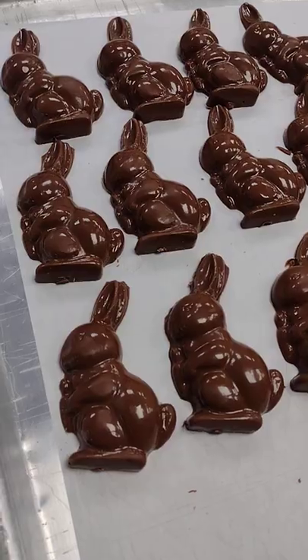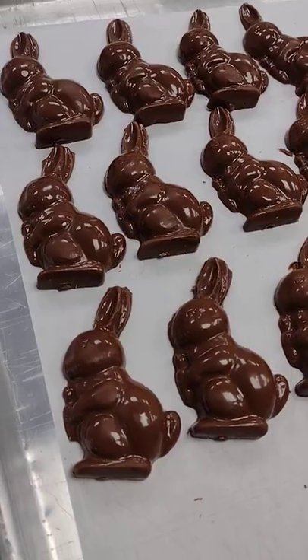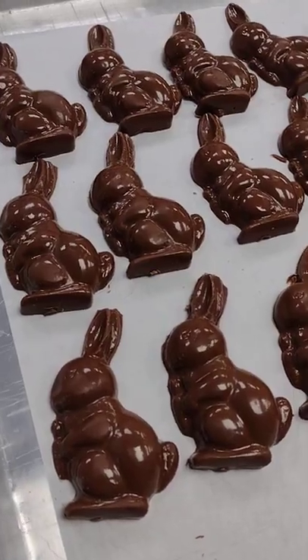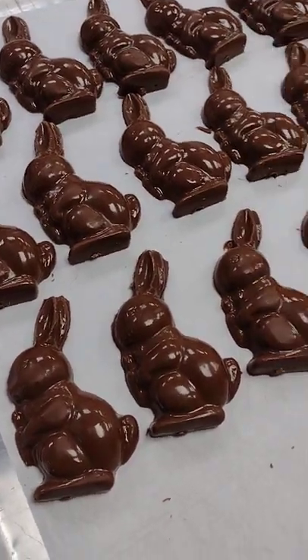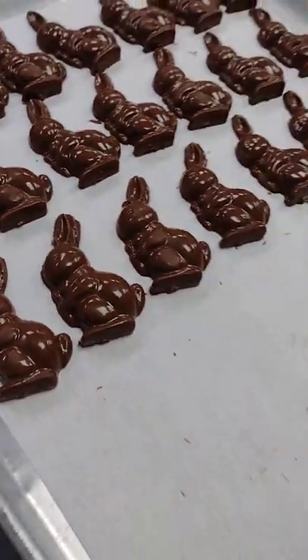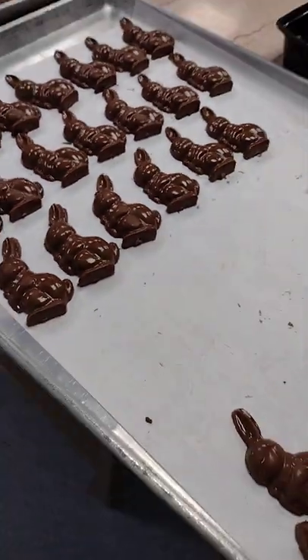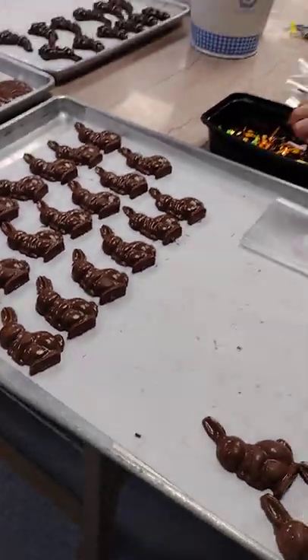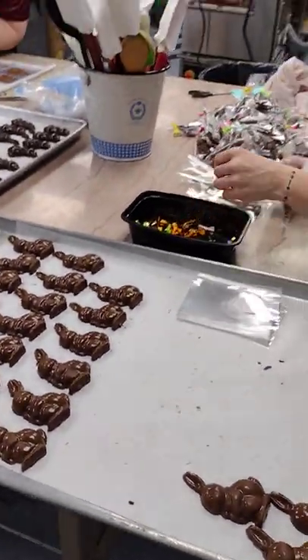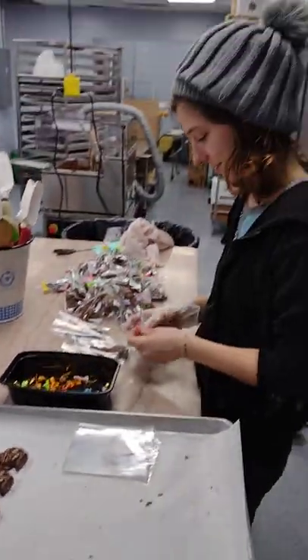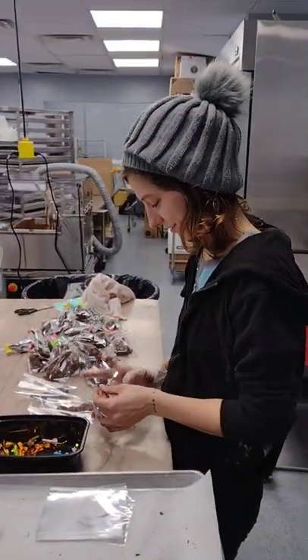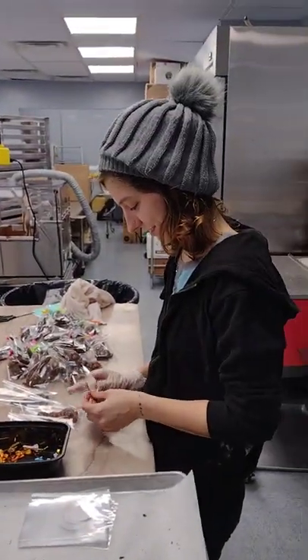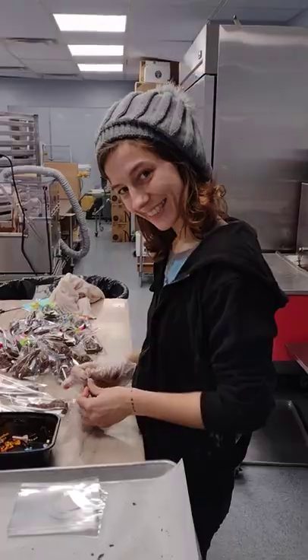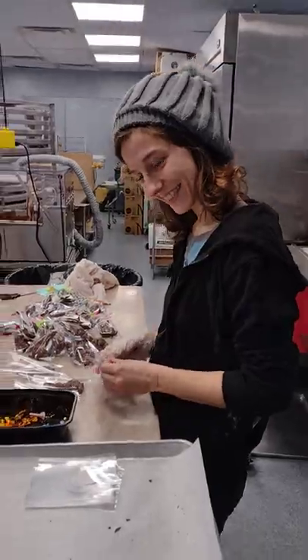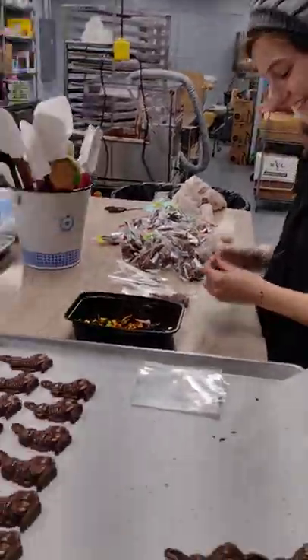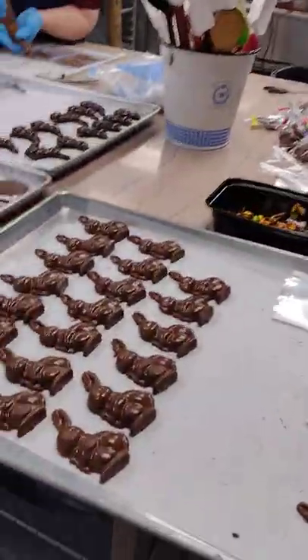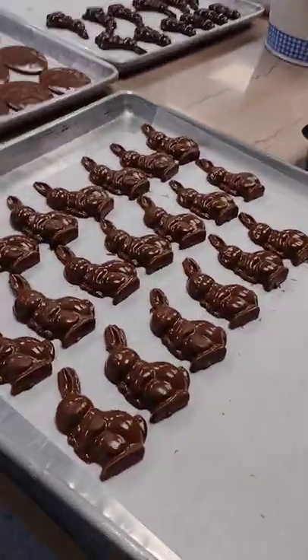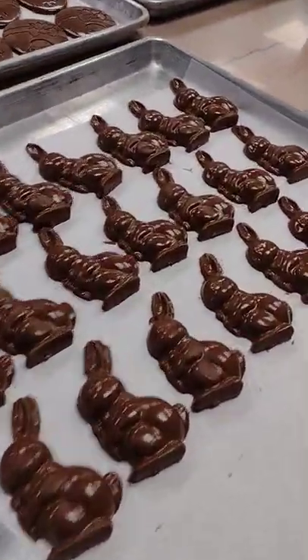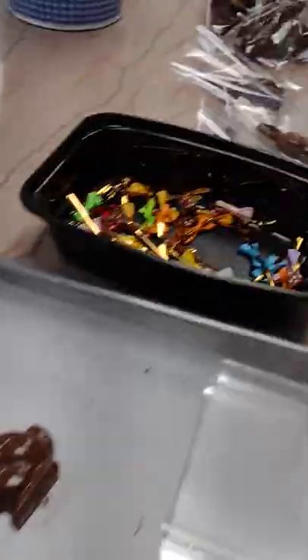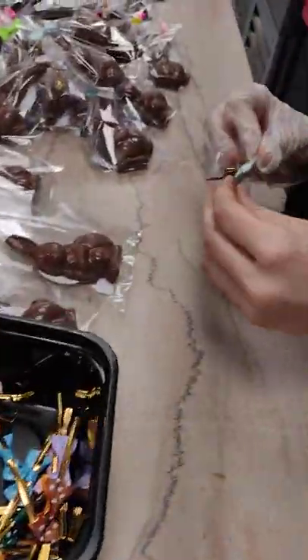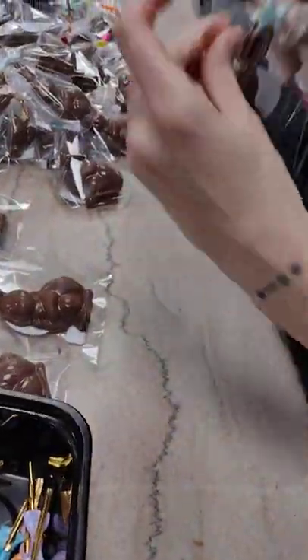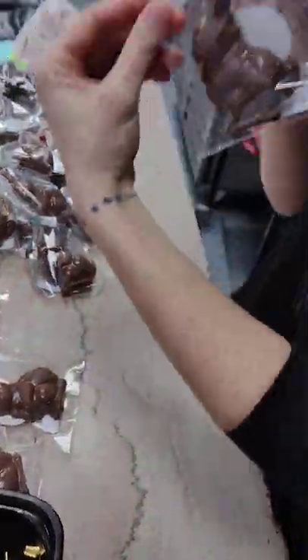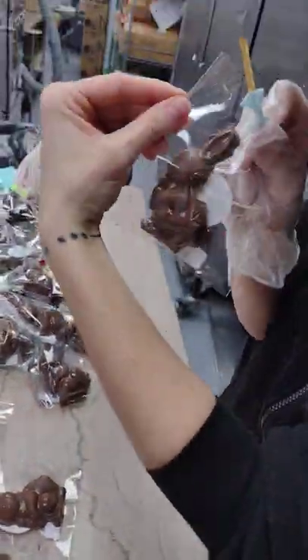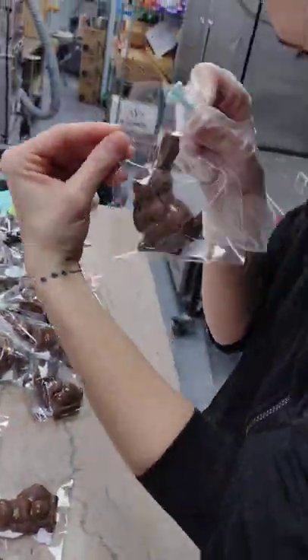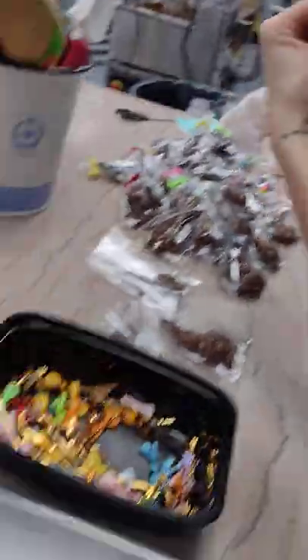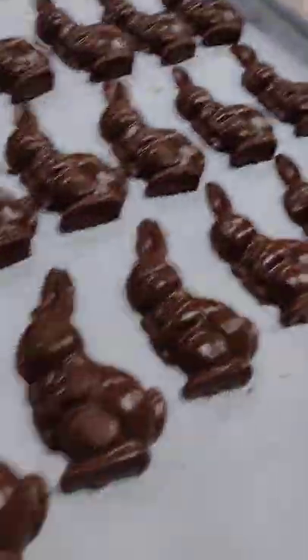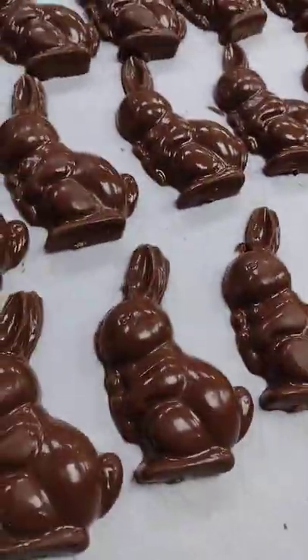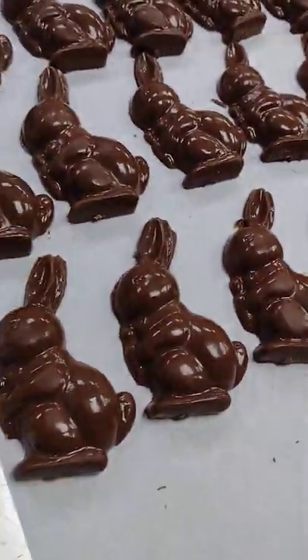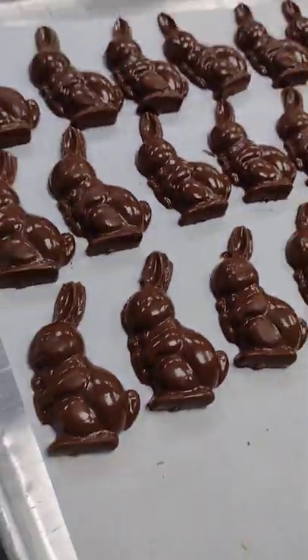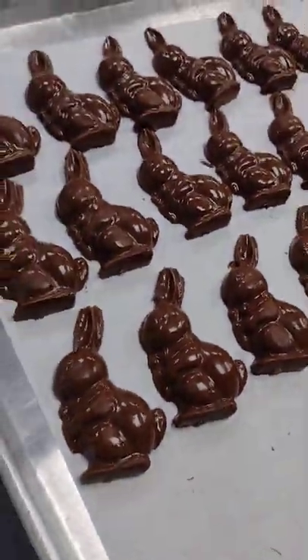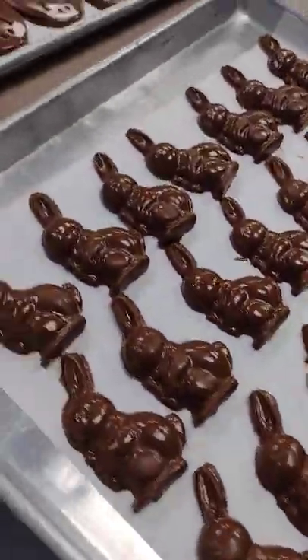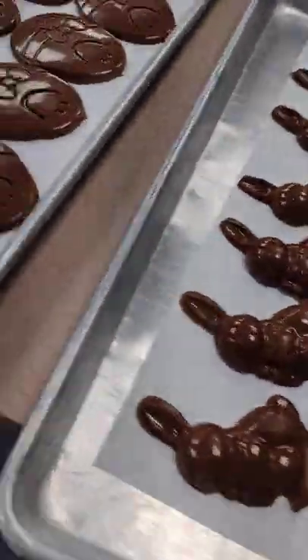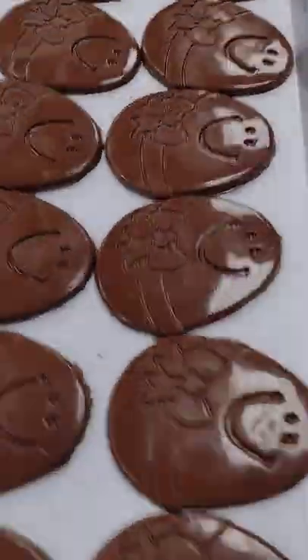Here at Renee's Specialties, the chocolatiers are hopping to it, getting ready for Easter. We've got little chocolate bunnies, putting cute little bows on them. So we're going to have milk chocolate bunnies, dark chocolate bunnies.